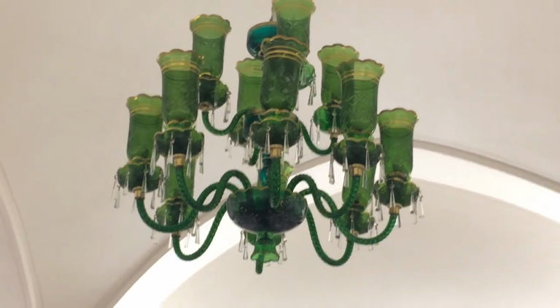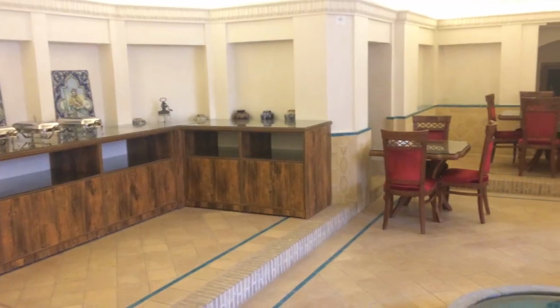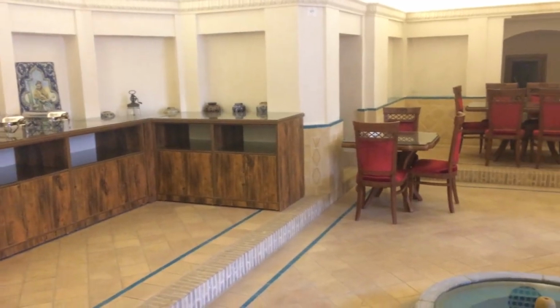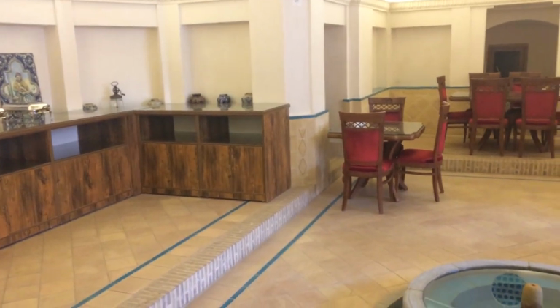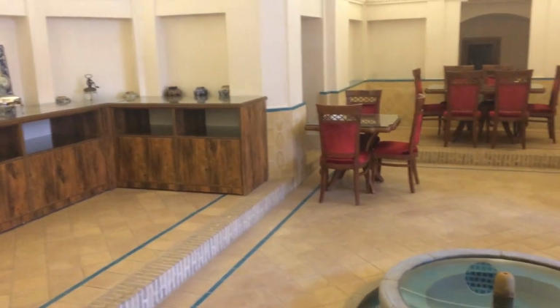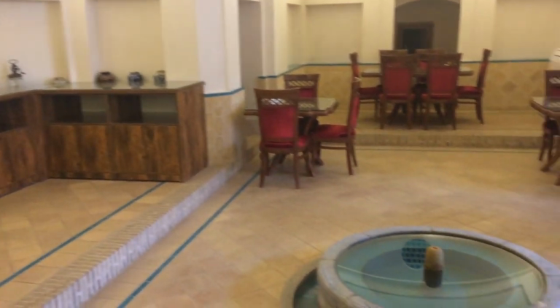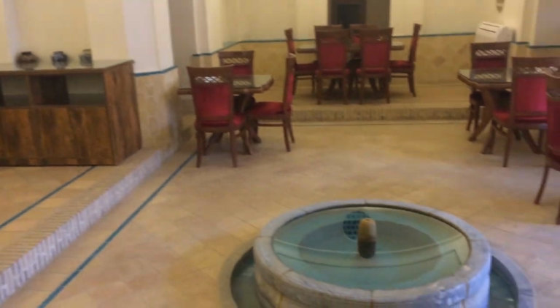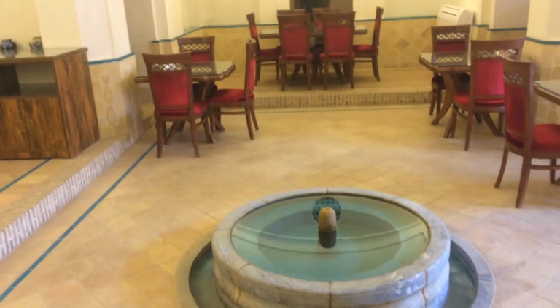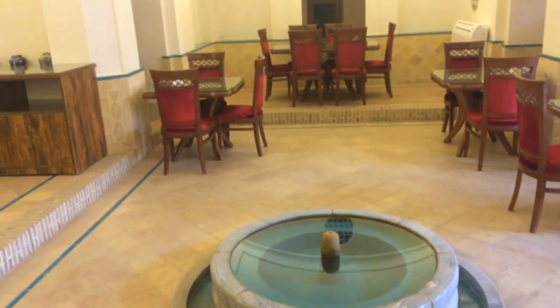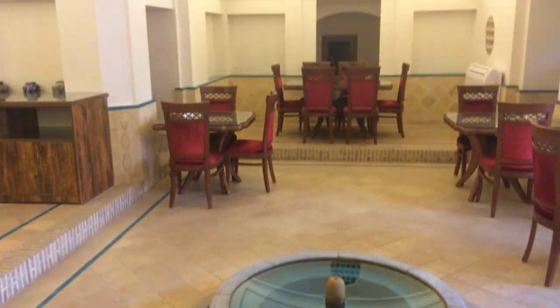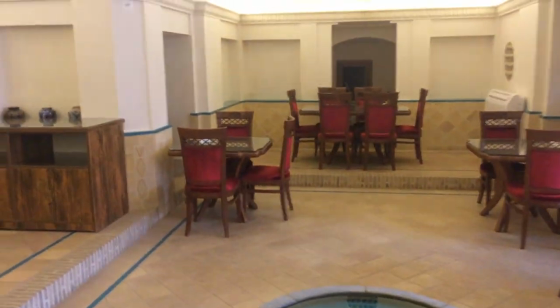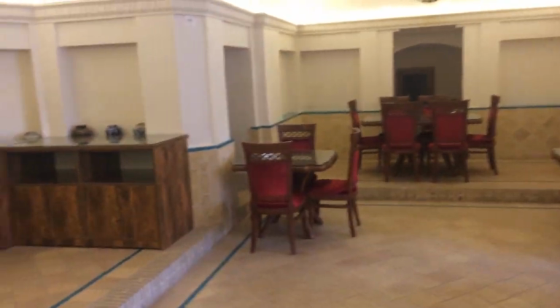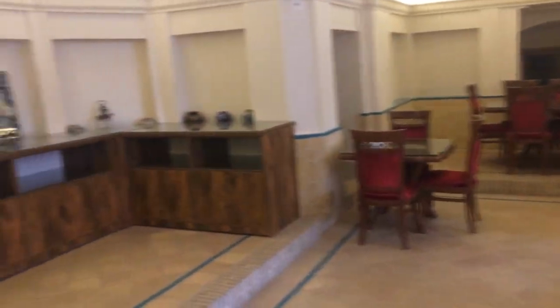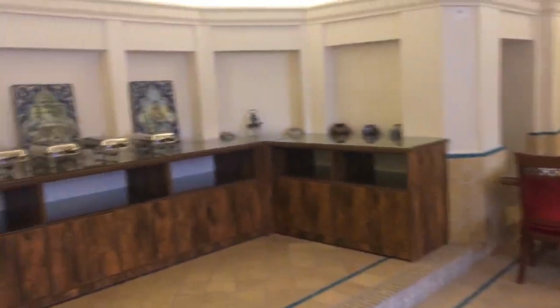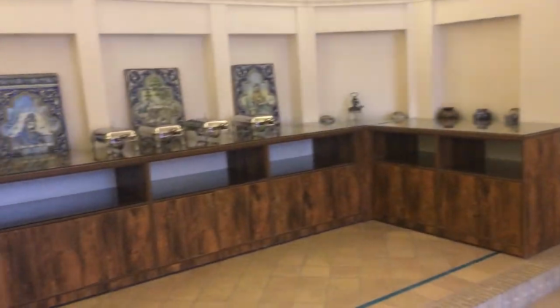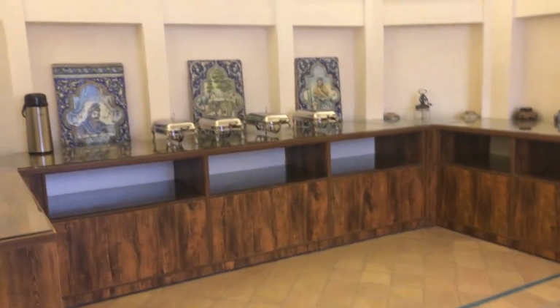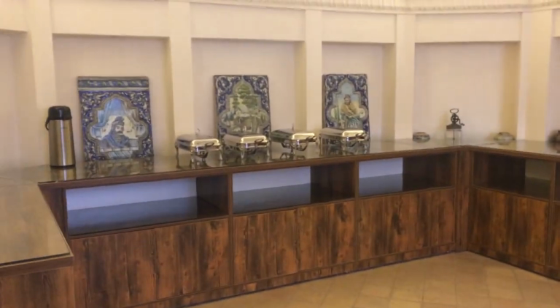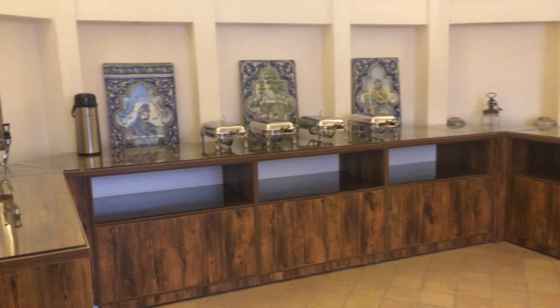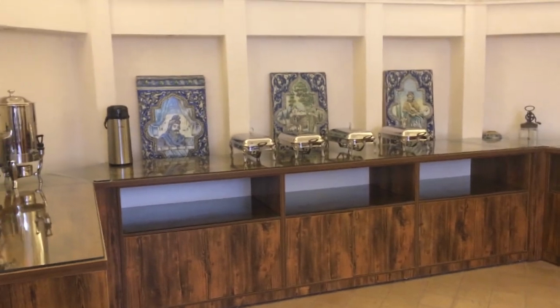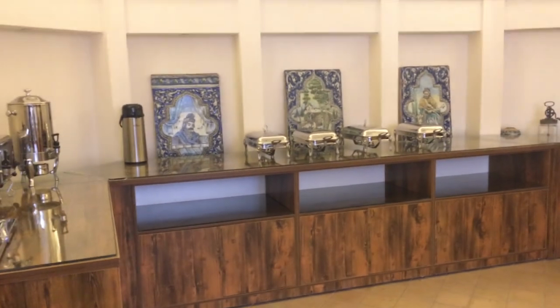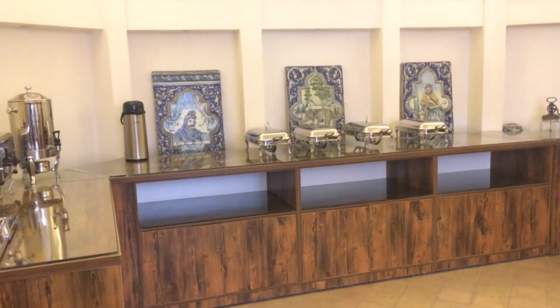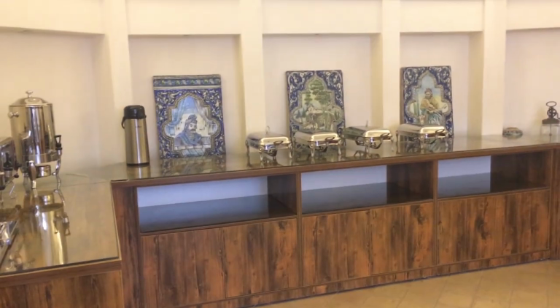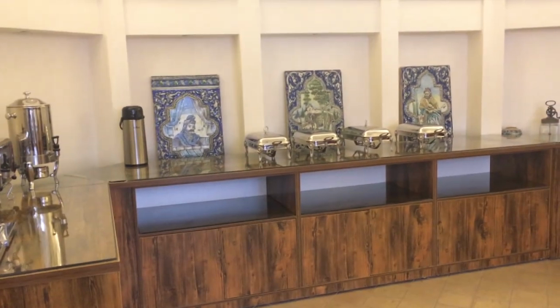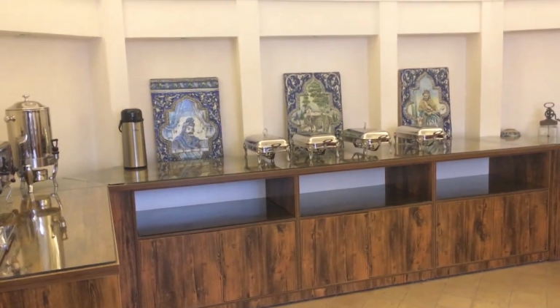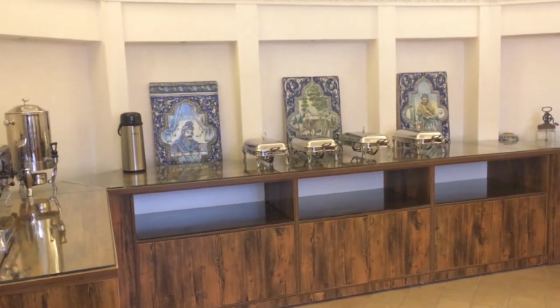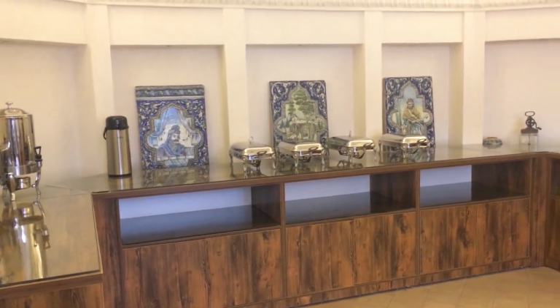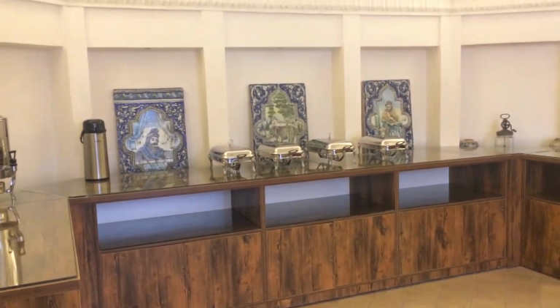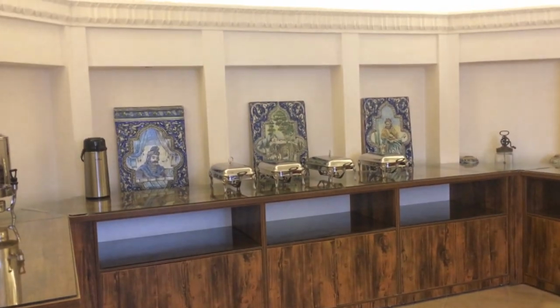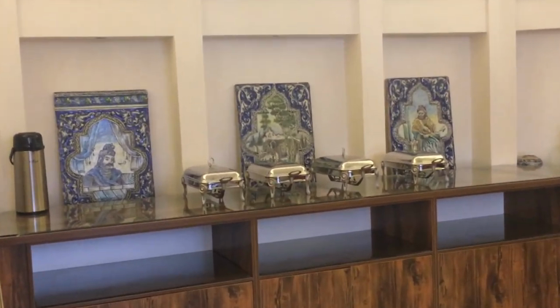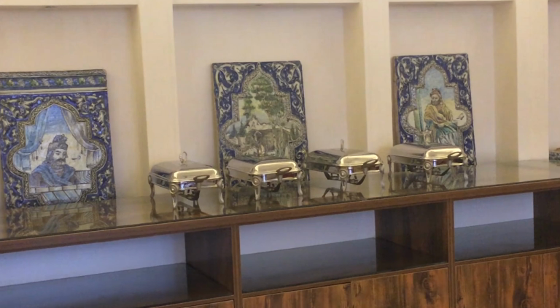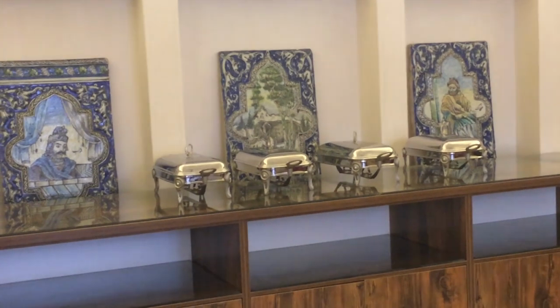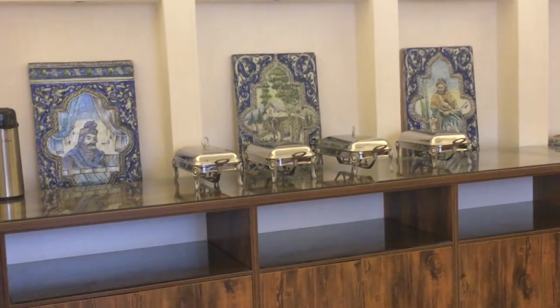In the basement we have tiles and handicrafts in every niche, and the ceiling has a distinguished architecture plus a luxurious chandelier in the middle of it.